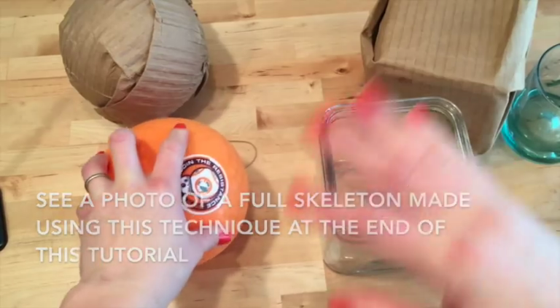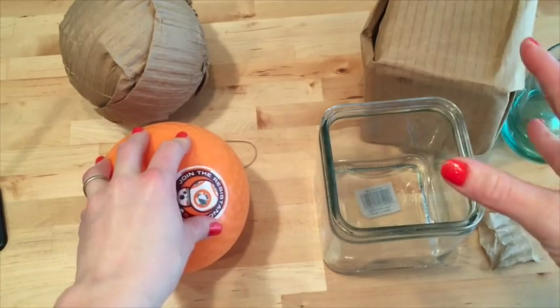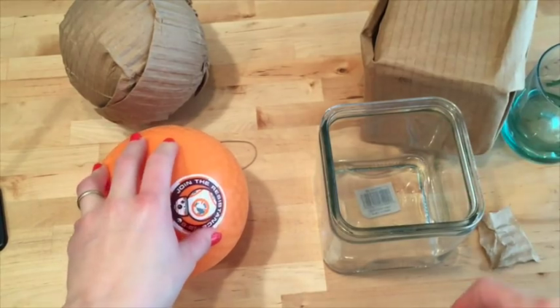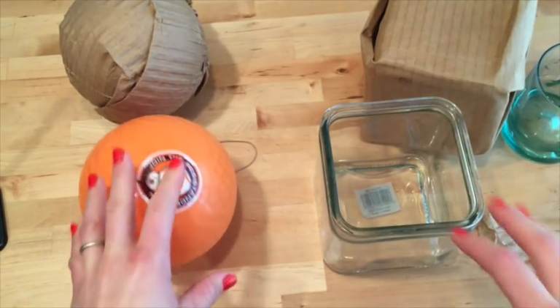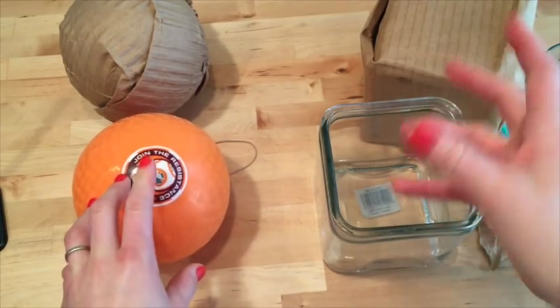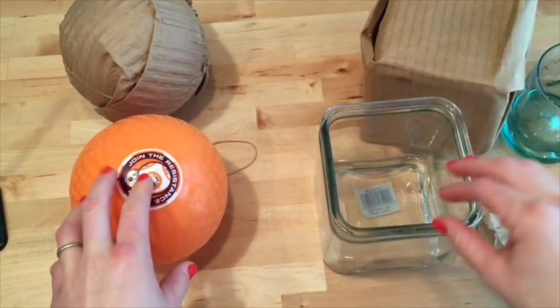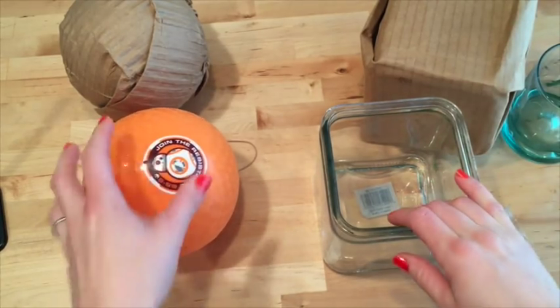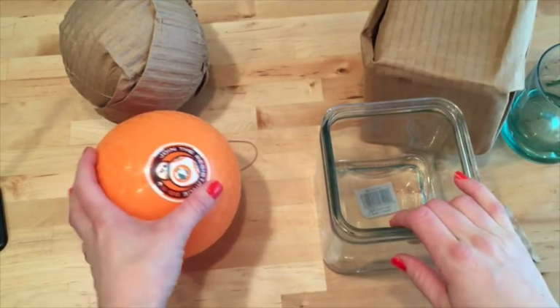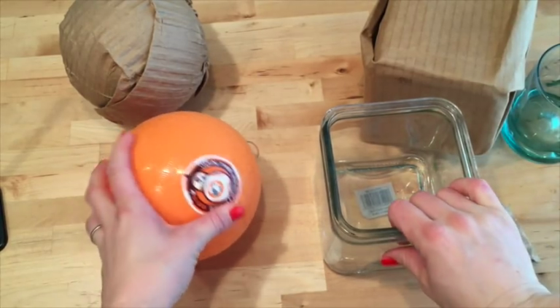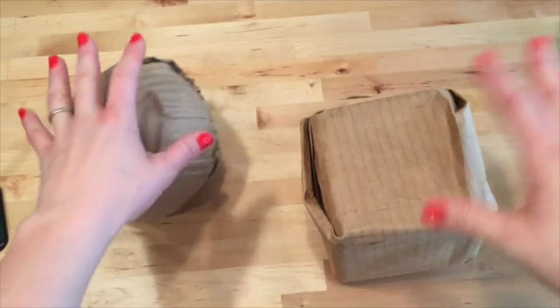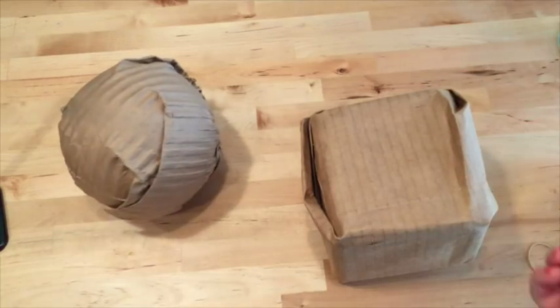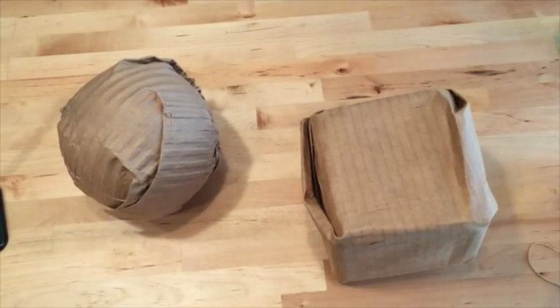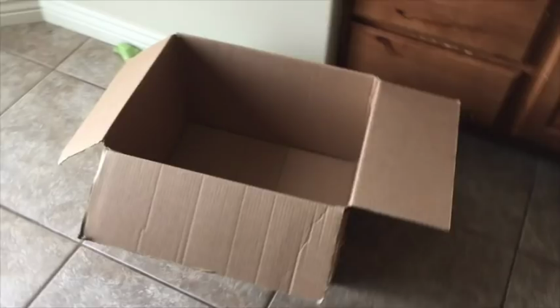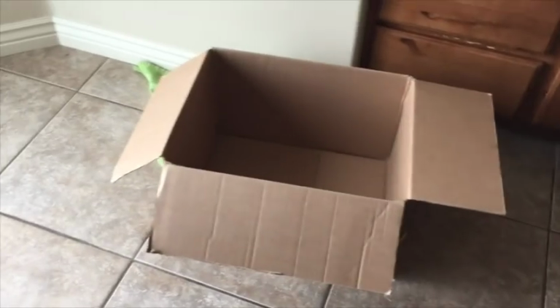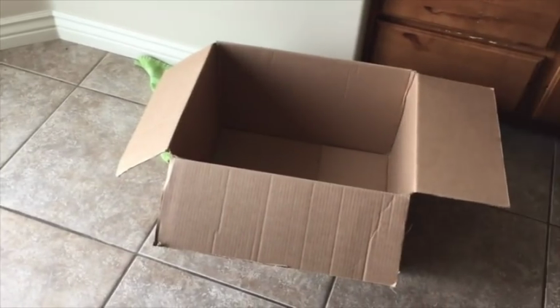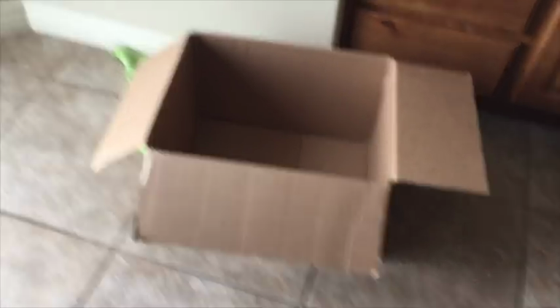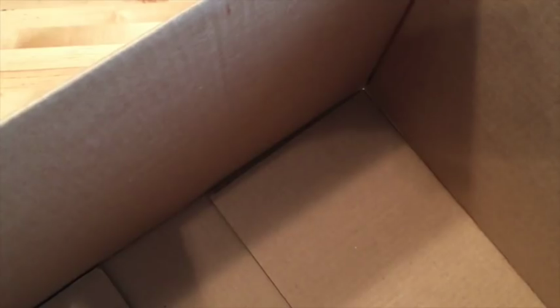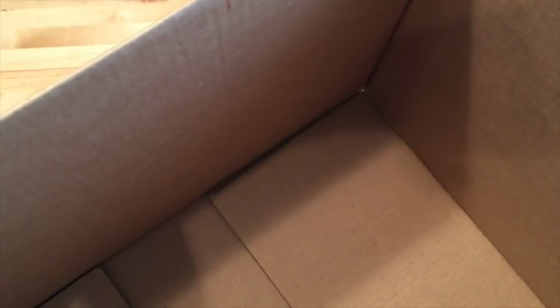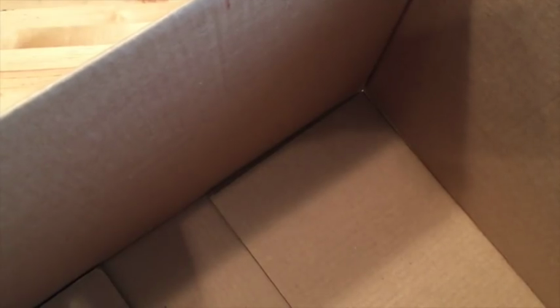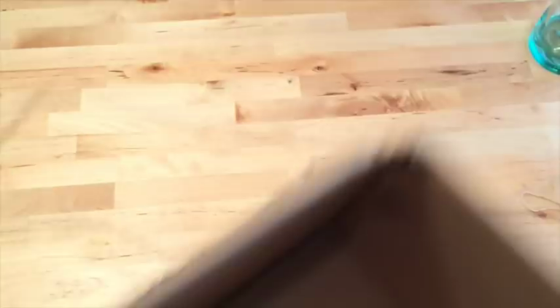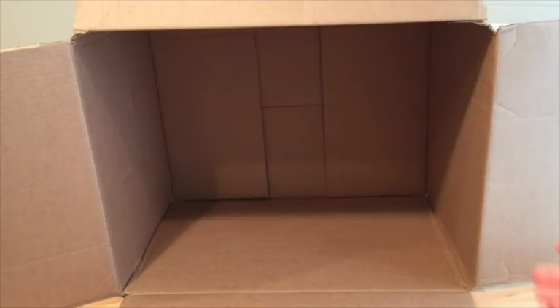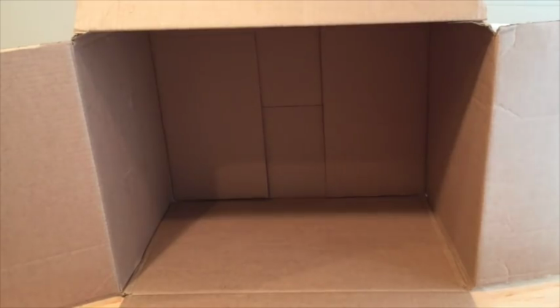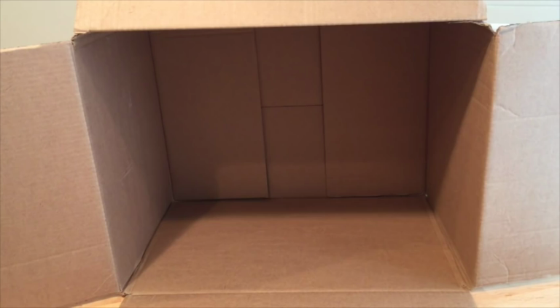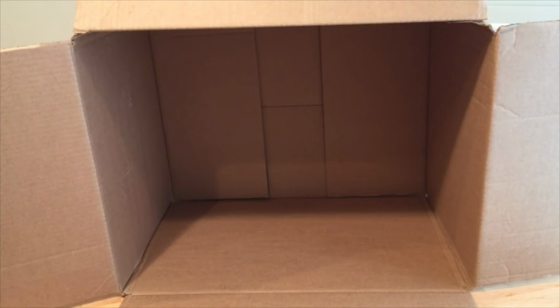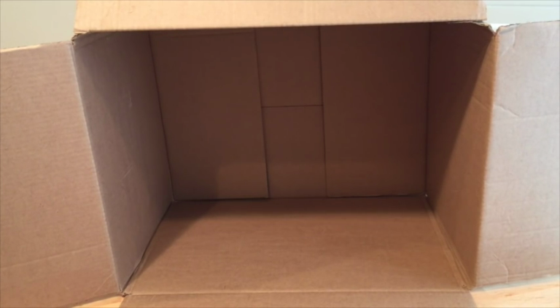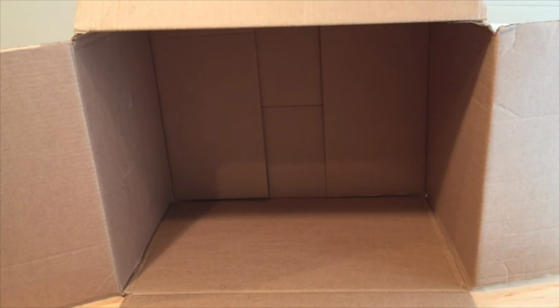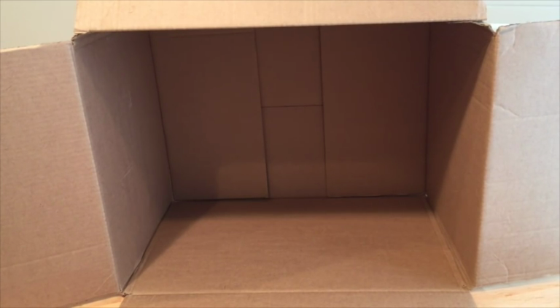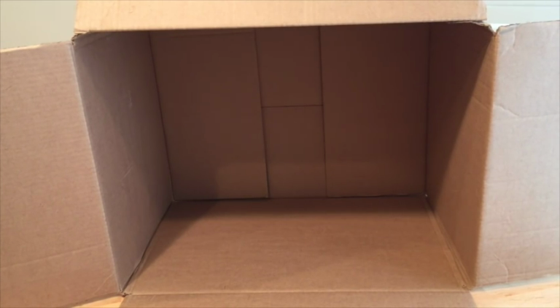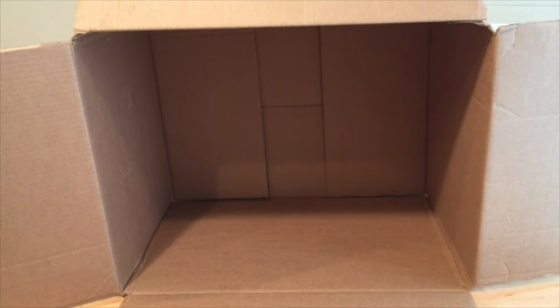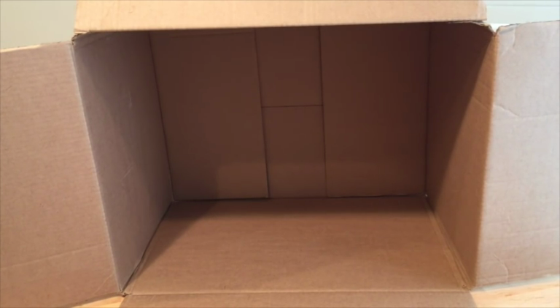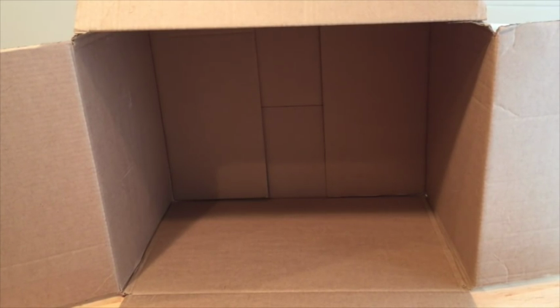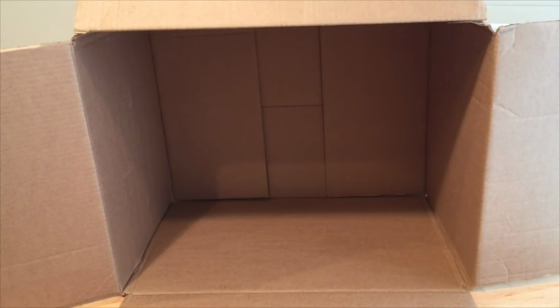But in later tutorials I will show you how to mold a larger object and something with more details. And these are the supplies that you need. You need some cardboard — I'm just using a big cardboard box. If you're going to be molding something big, you need a big cardboard box. If you're going to be molding something small, you need a small cardboard box.